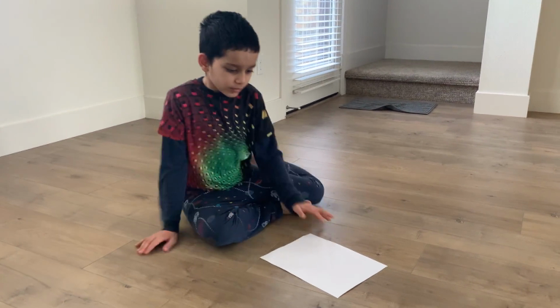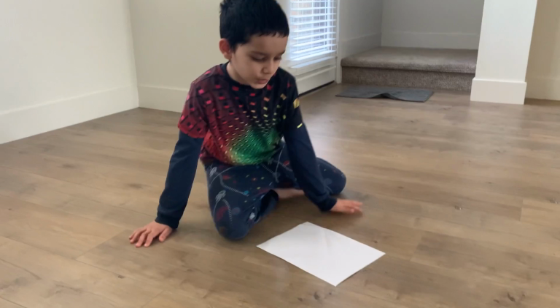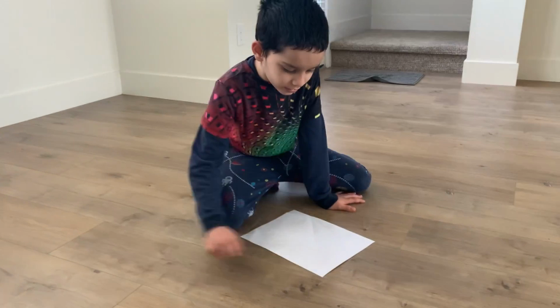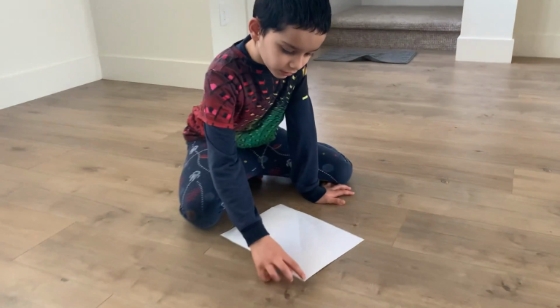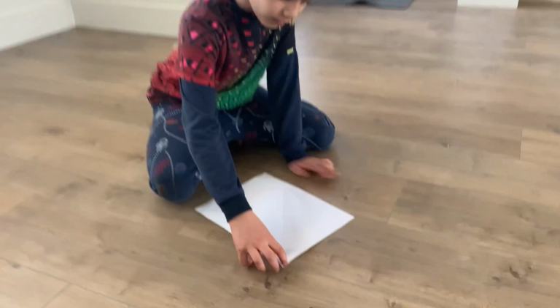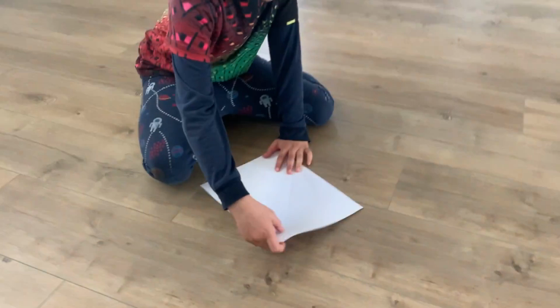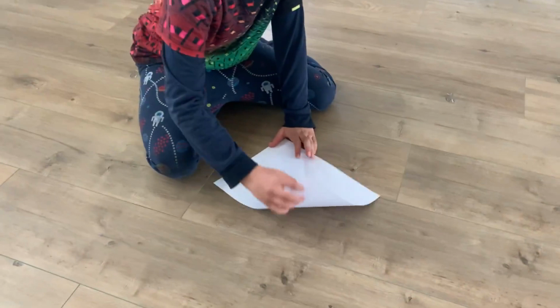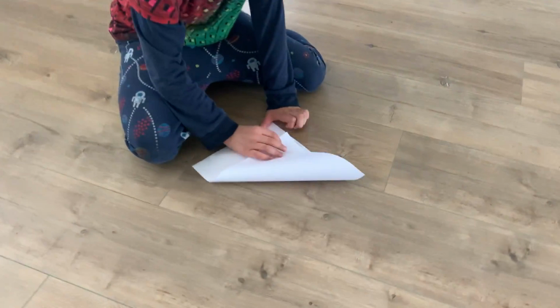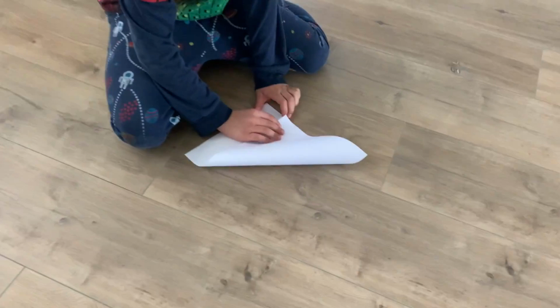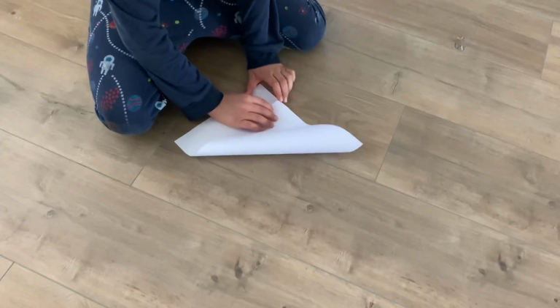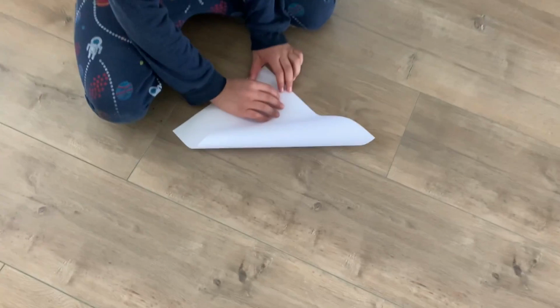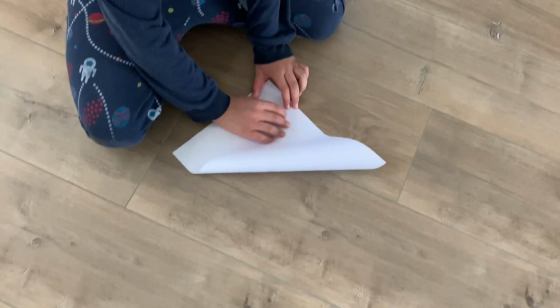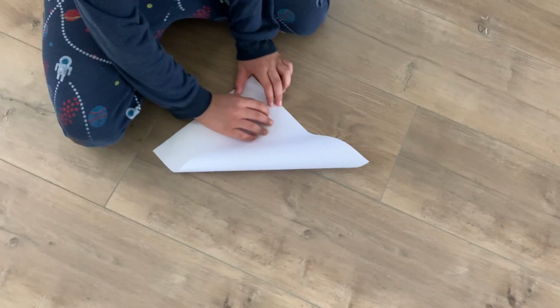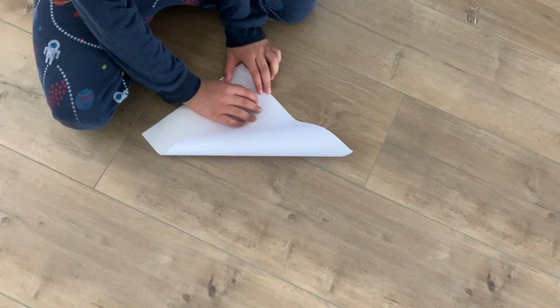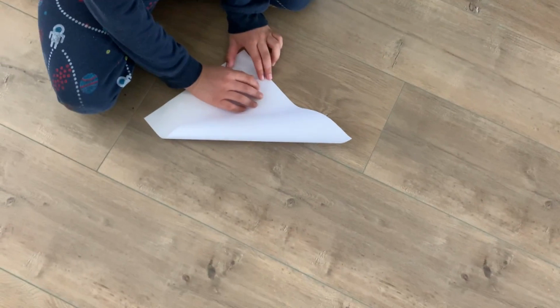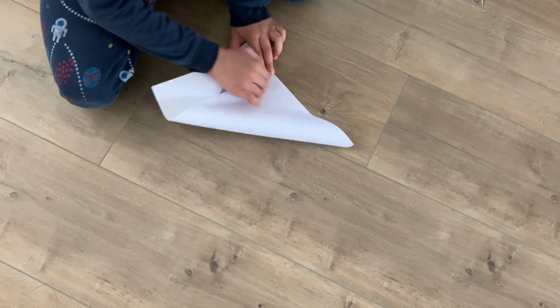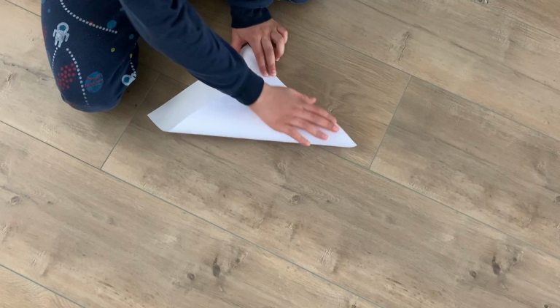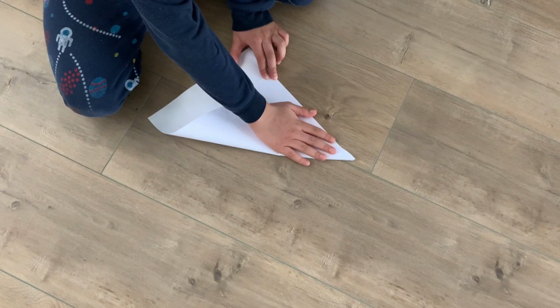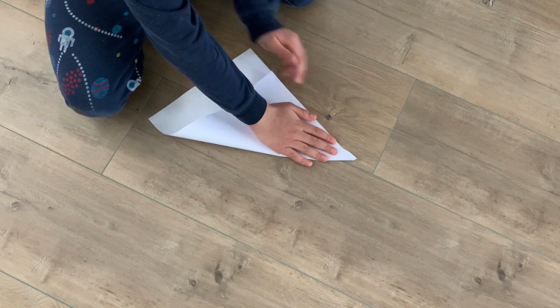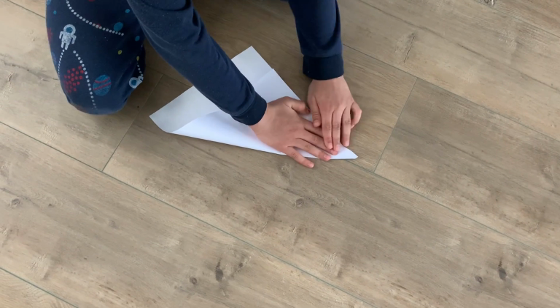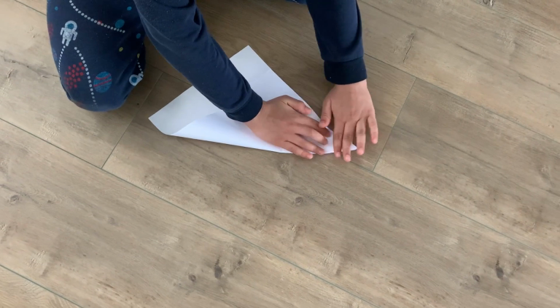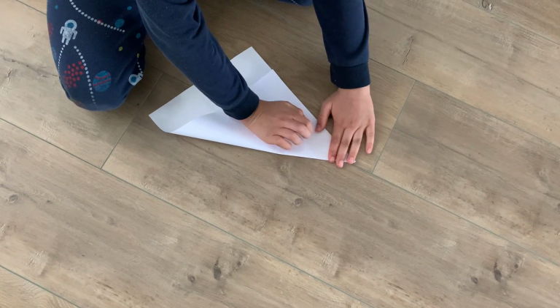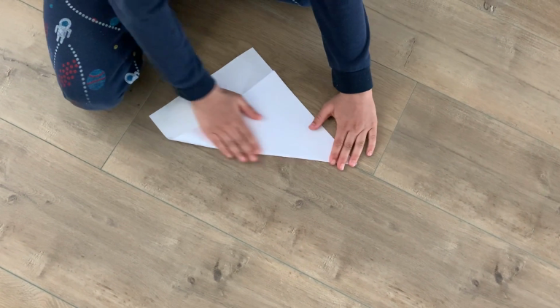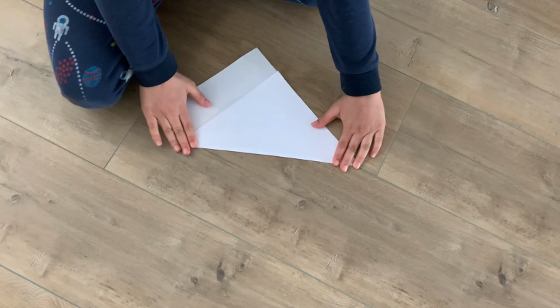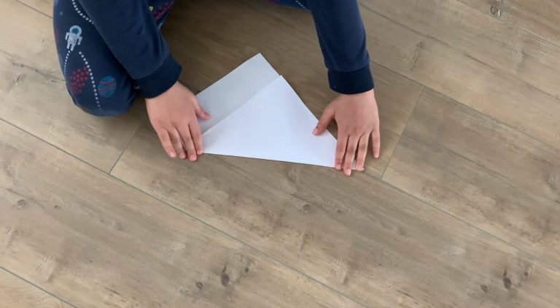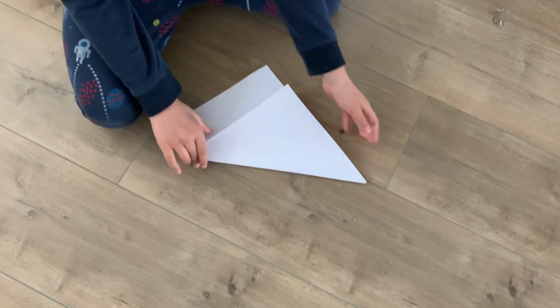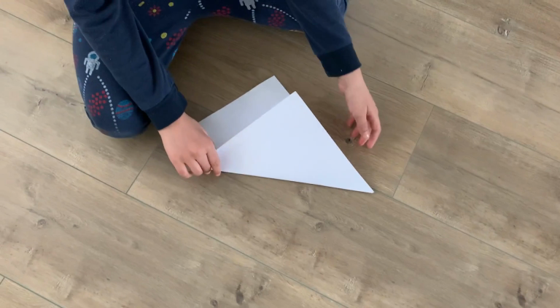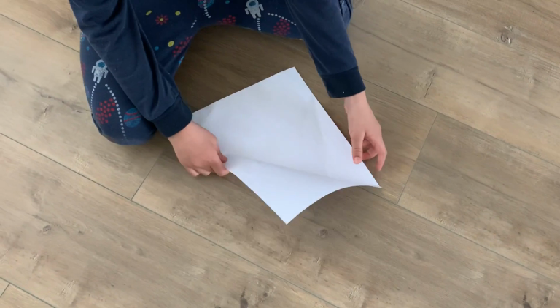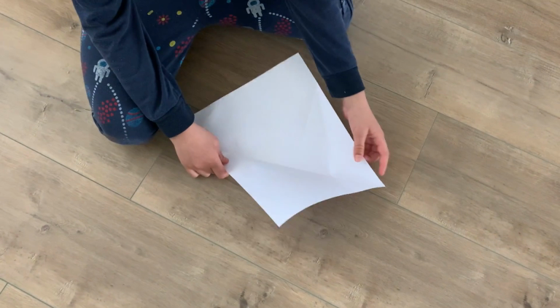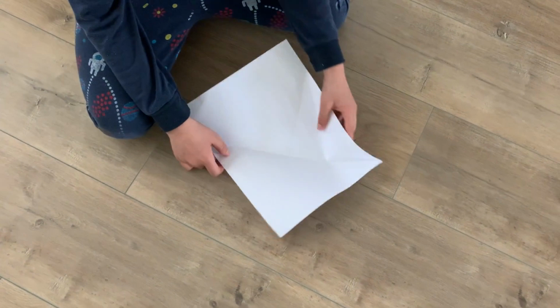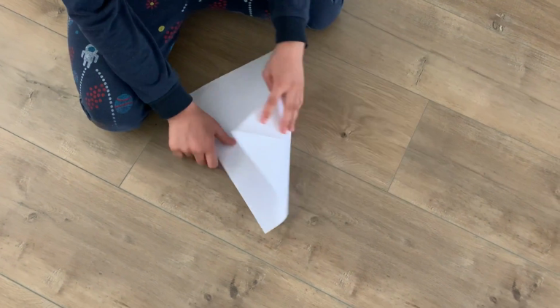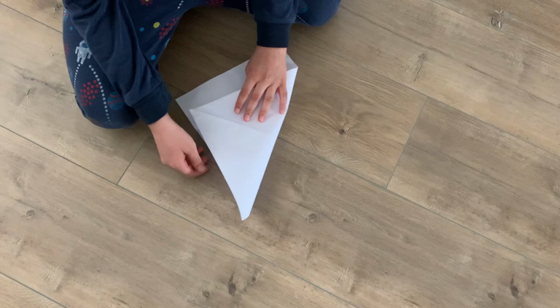First we take a corner here and fold it to the side here and crease it. And do the same thing for the other side.